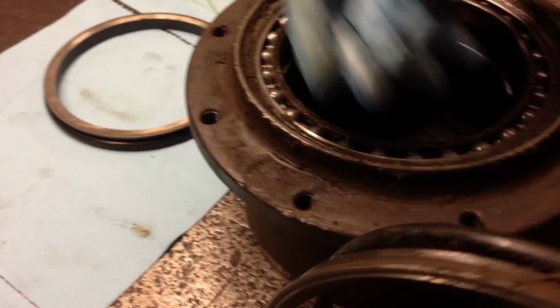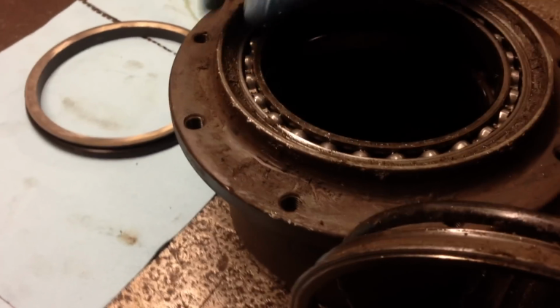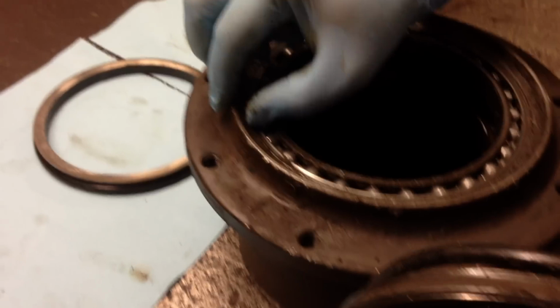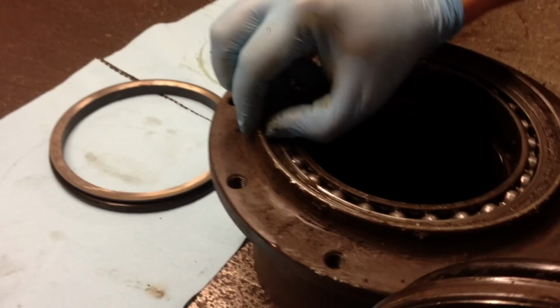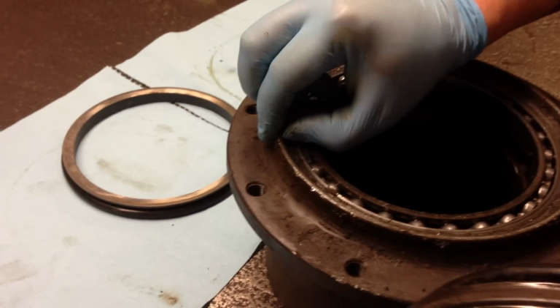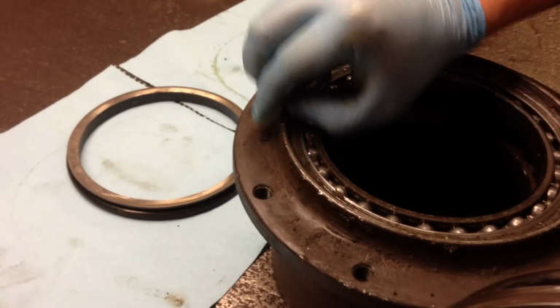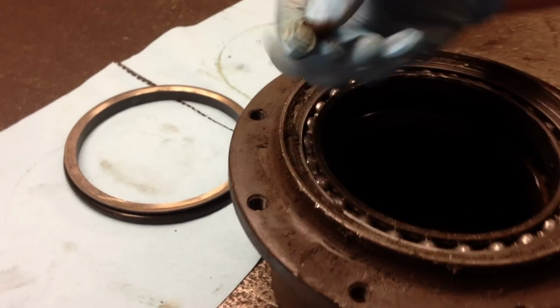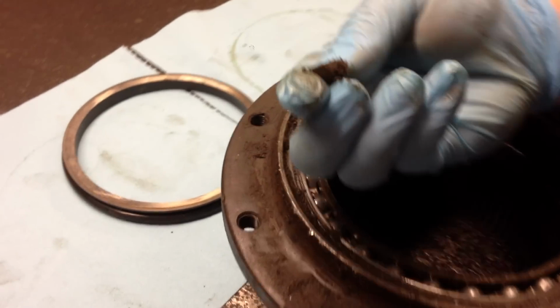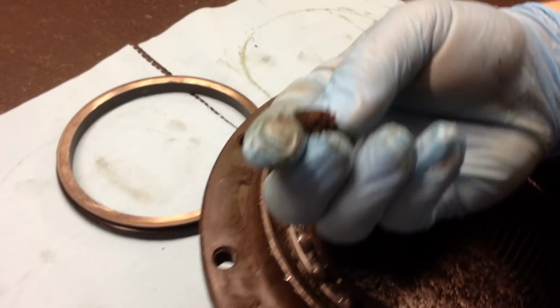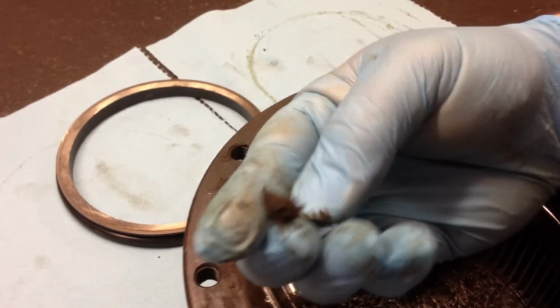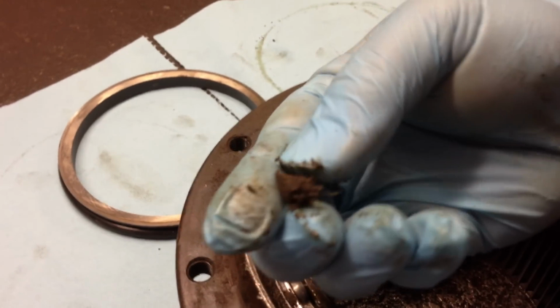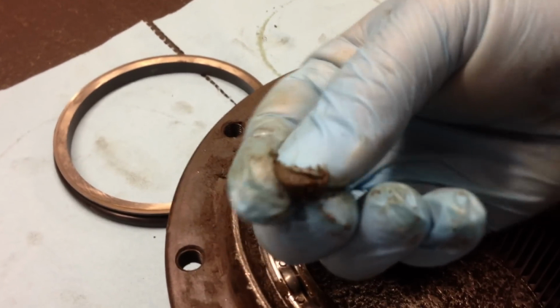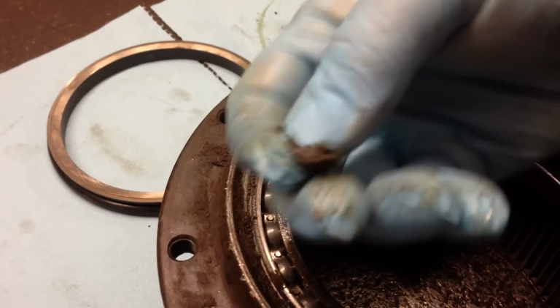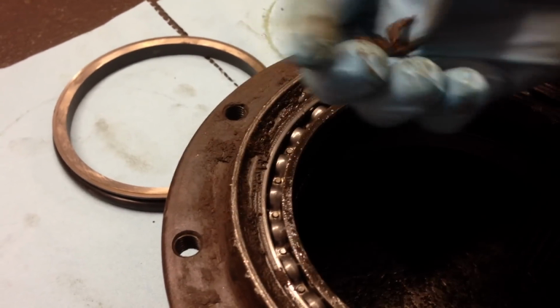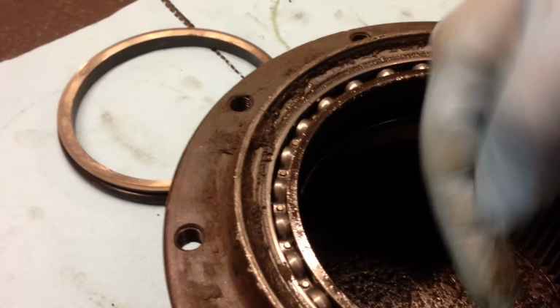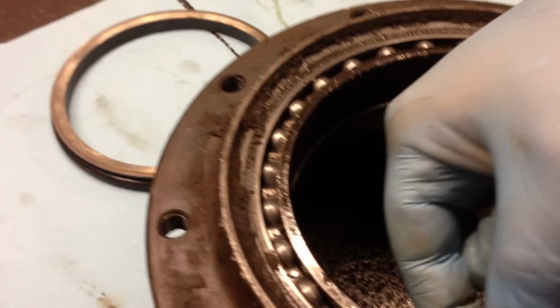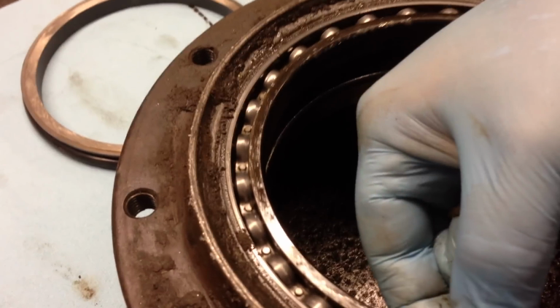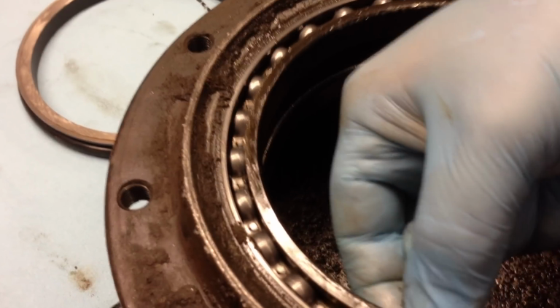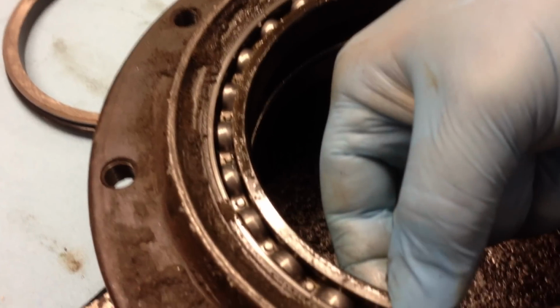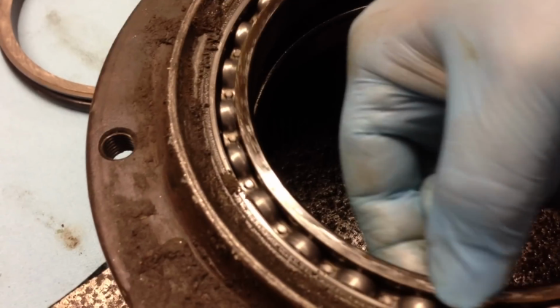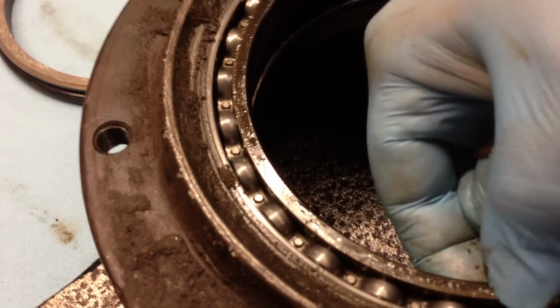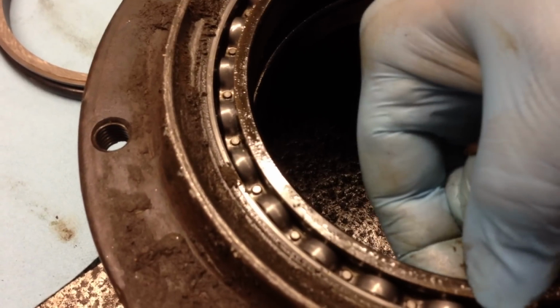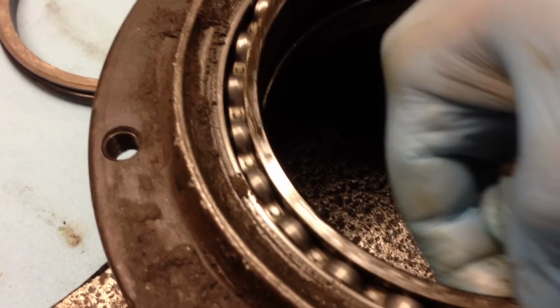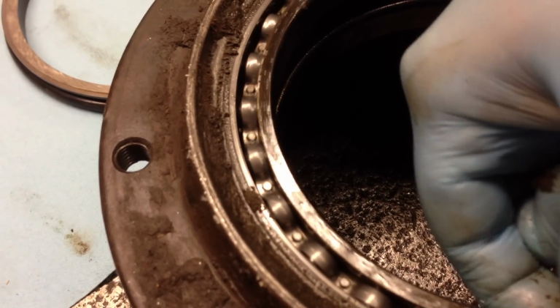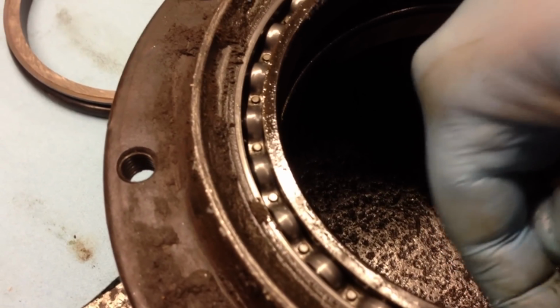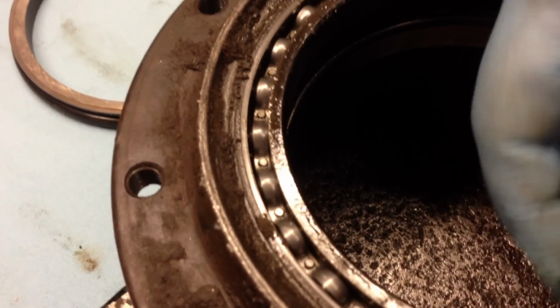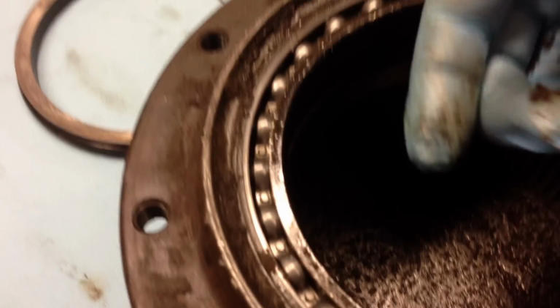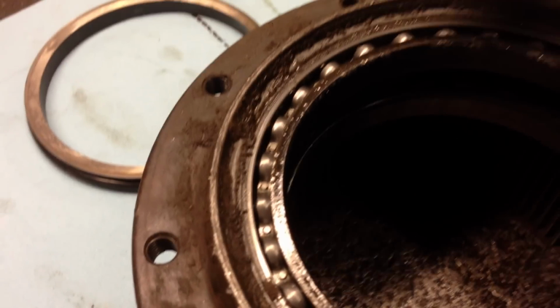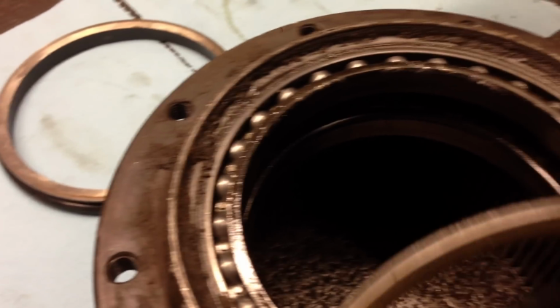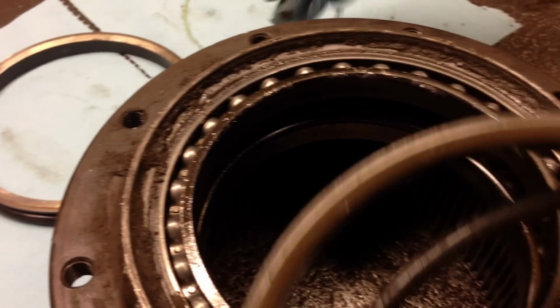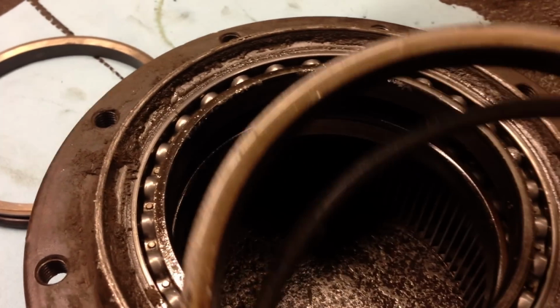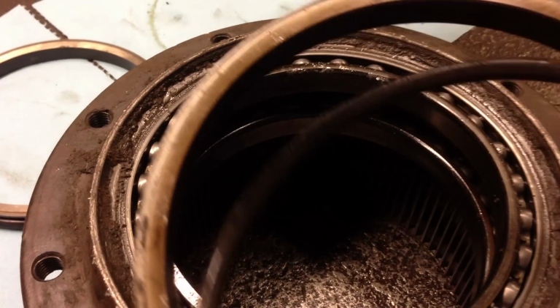You'll also get dirt and nastiness inside the housing, which then goes straight into your bearings, which causes severe bearing failure and can ruin your drive.